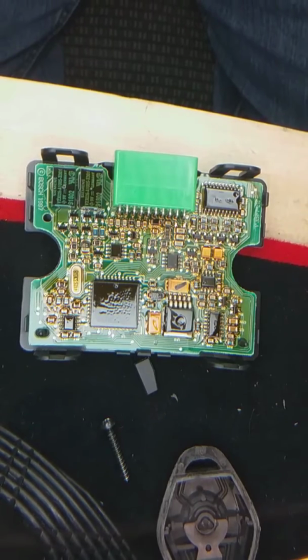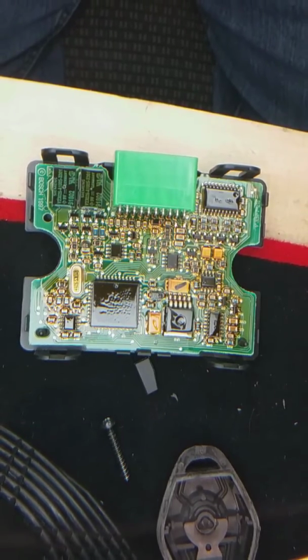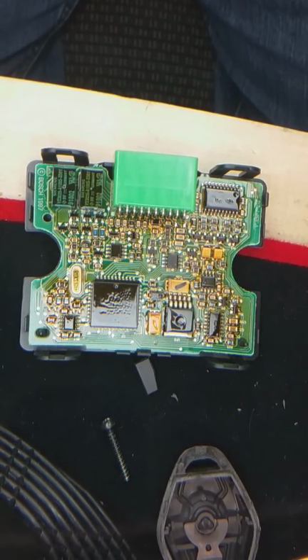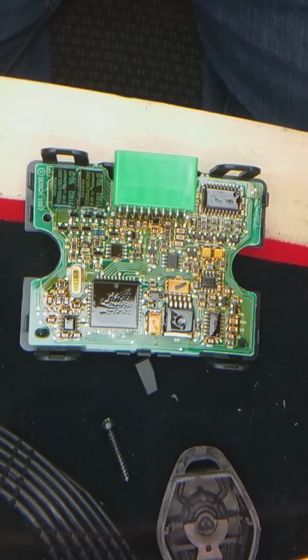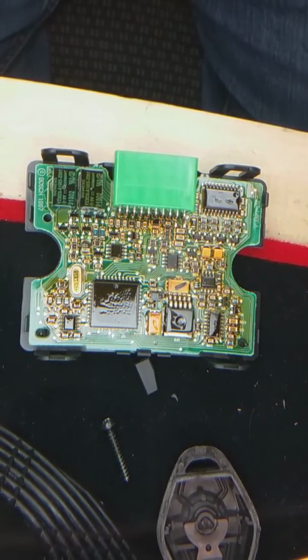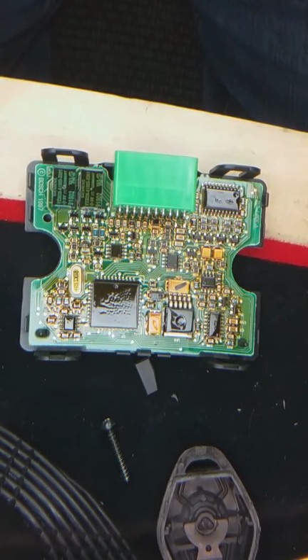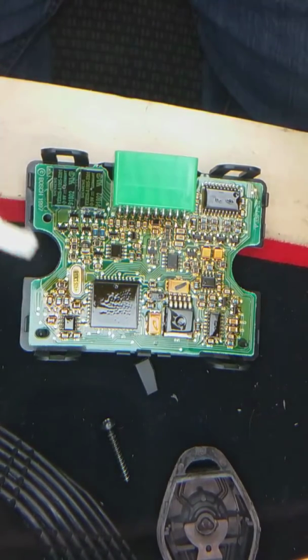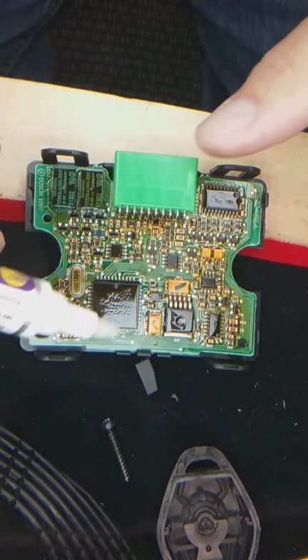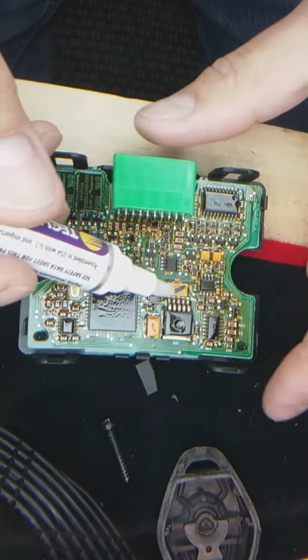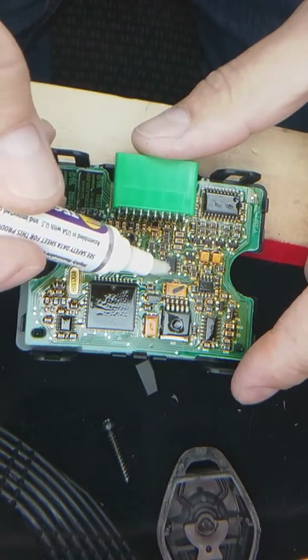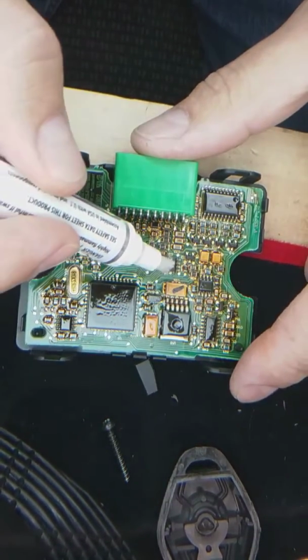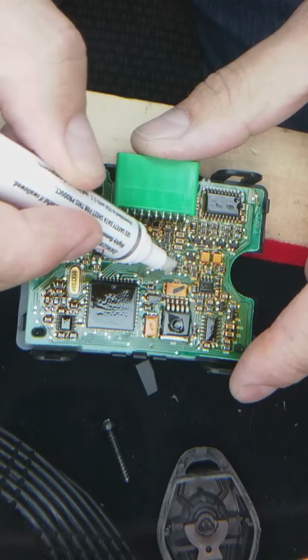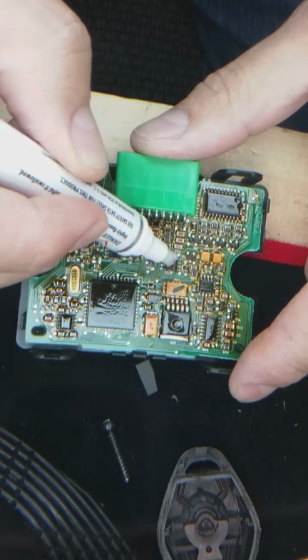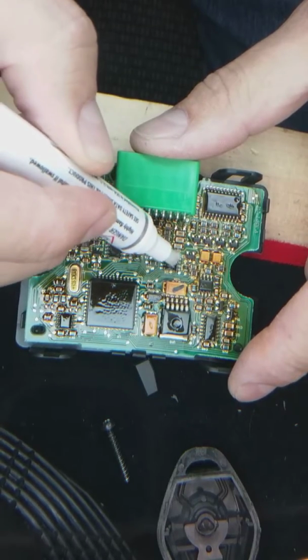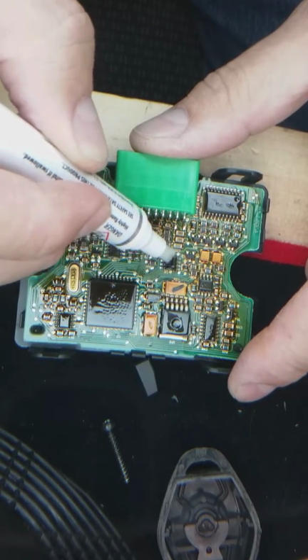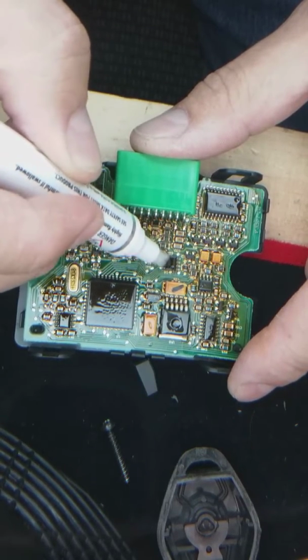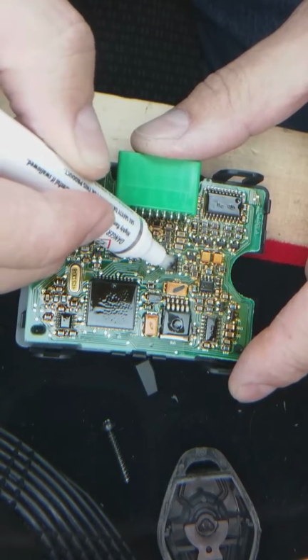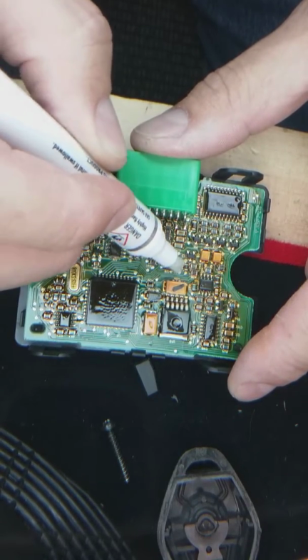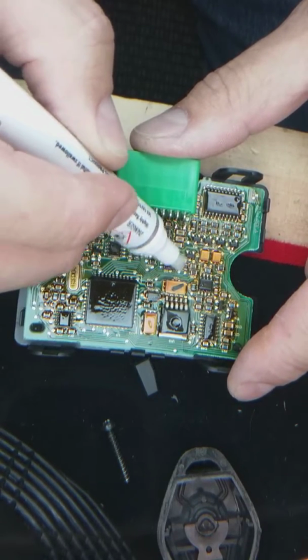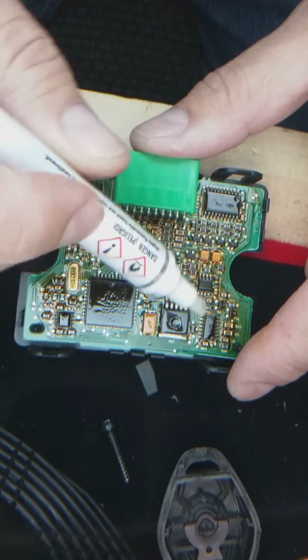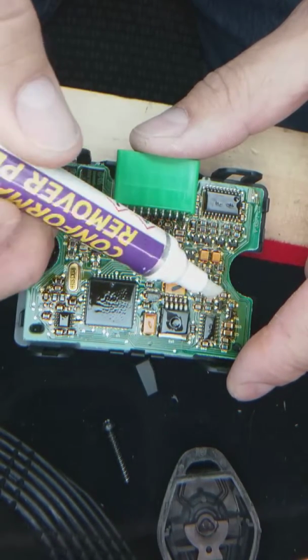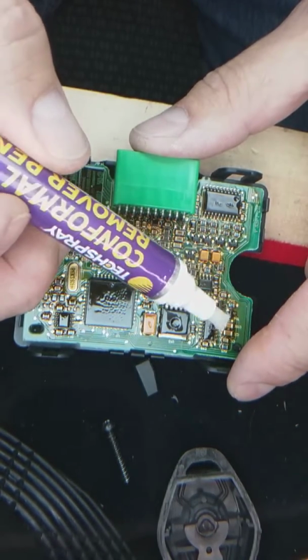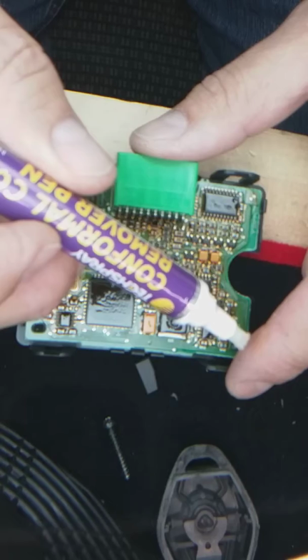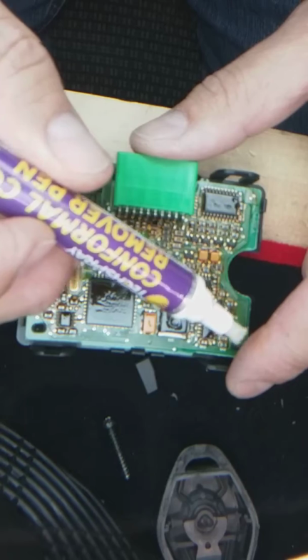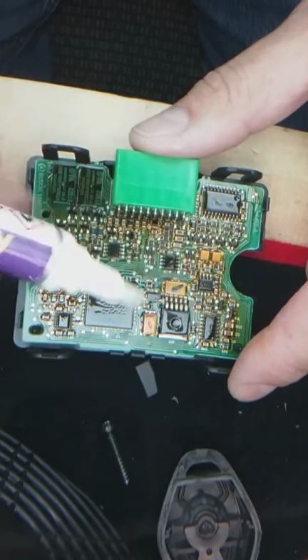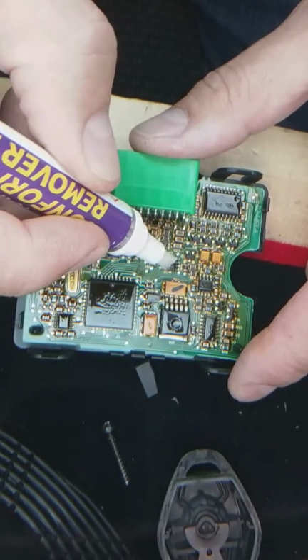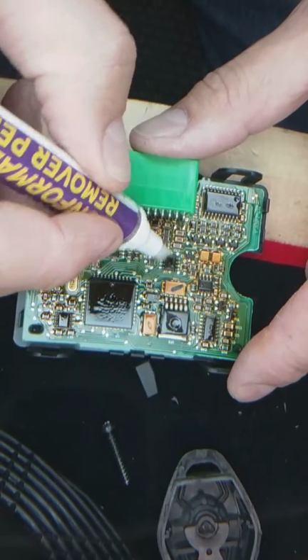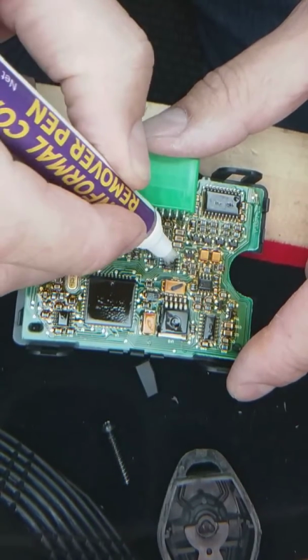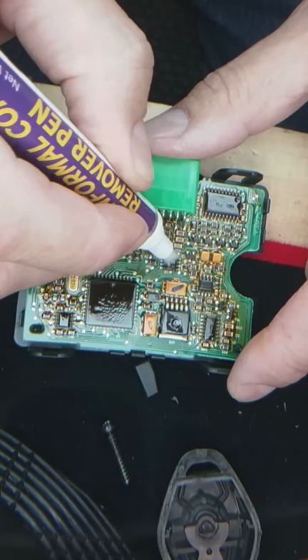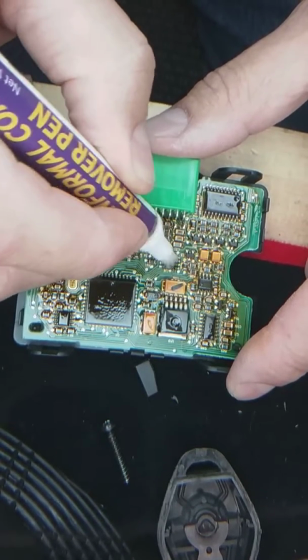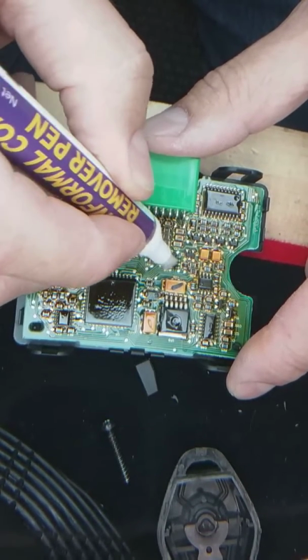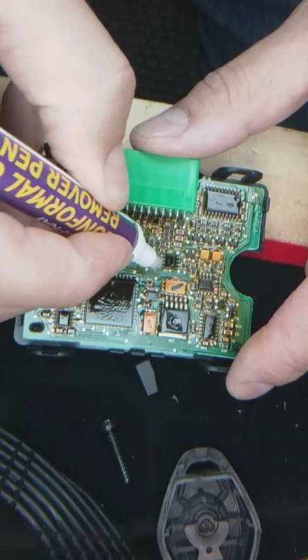I'm back, and I'm going to document the cleaning of this EEPROM using a flux remover pen — literally, I guess.